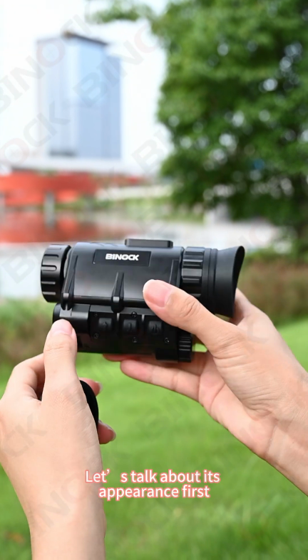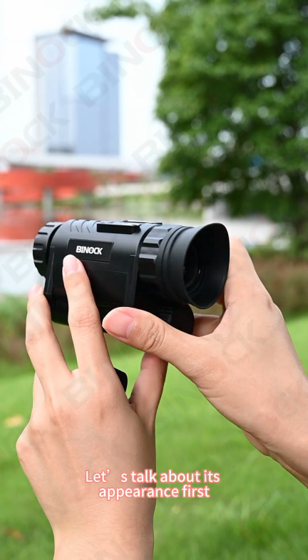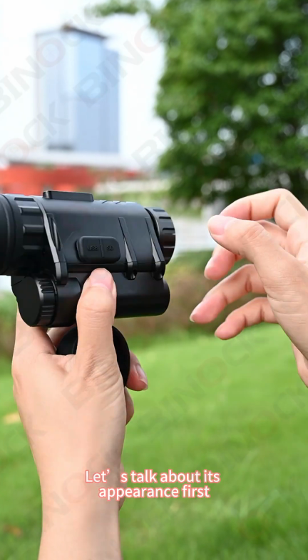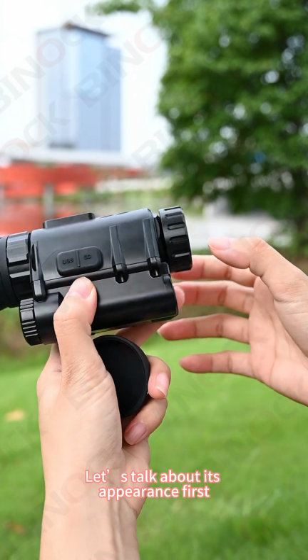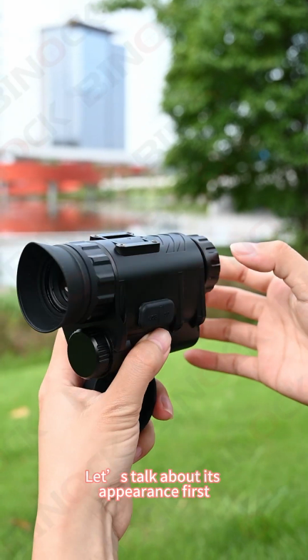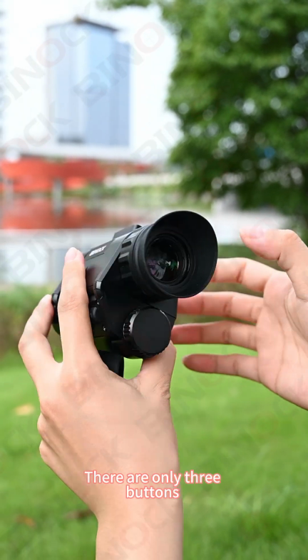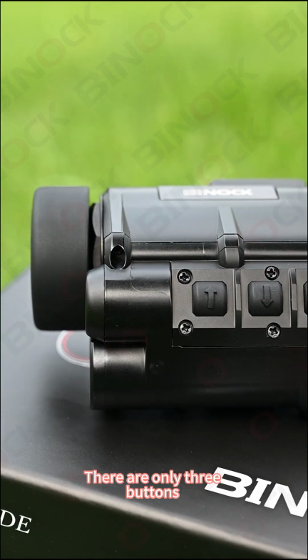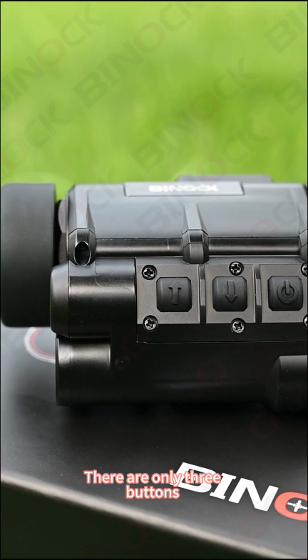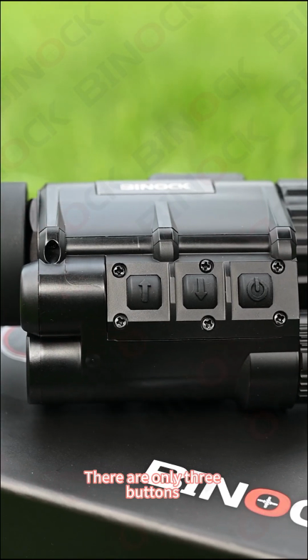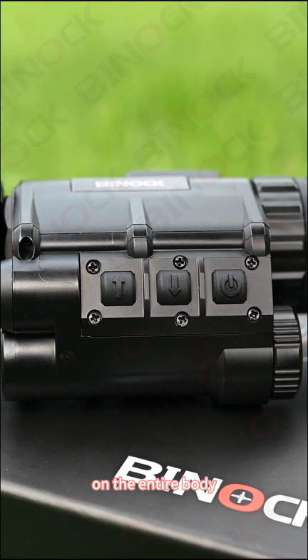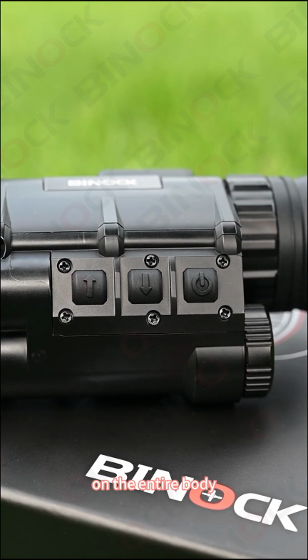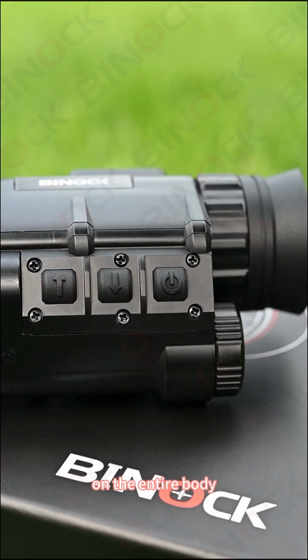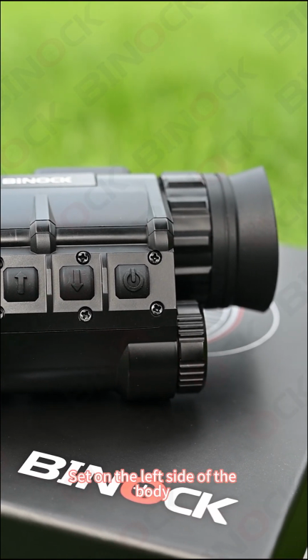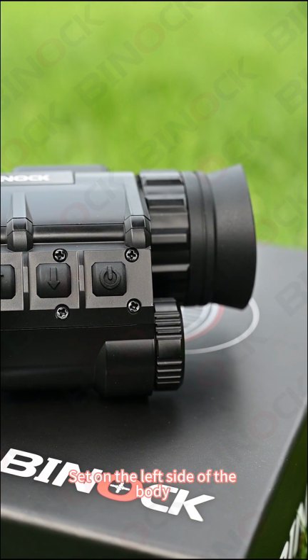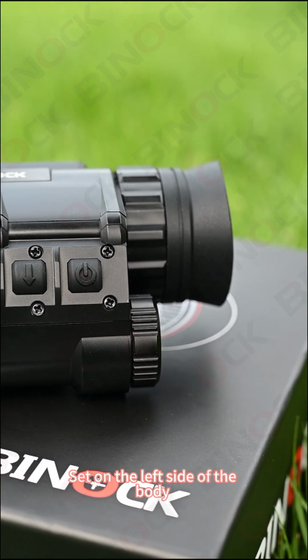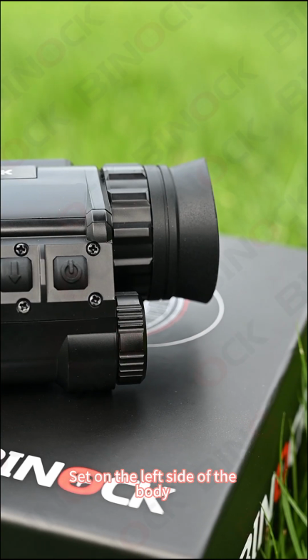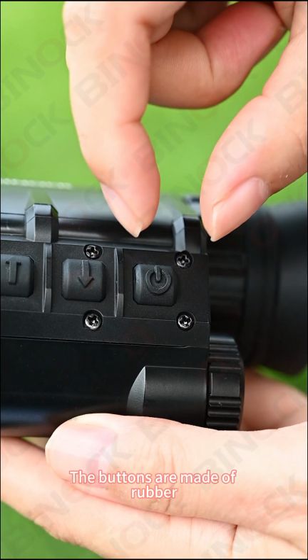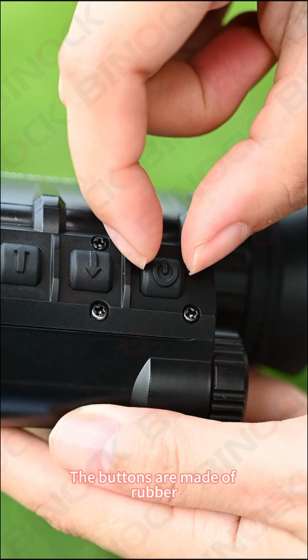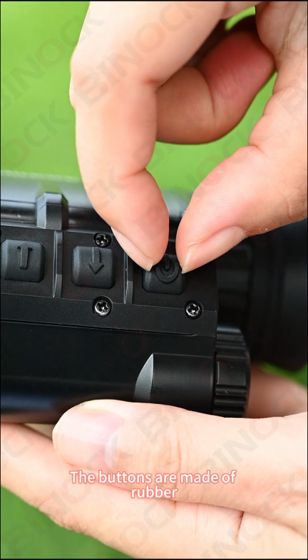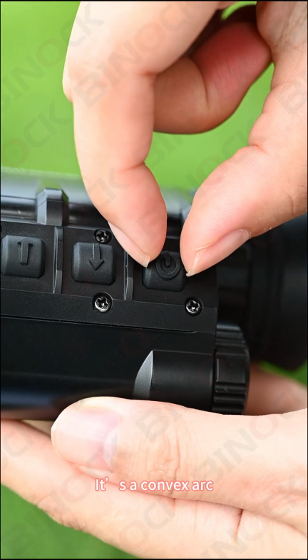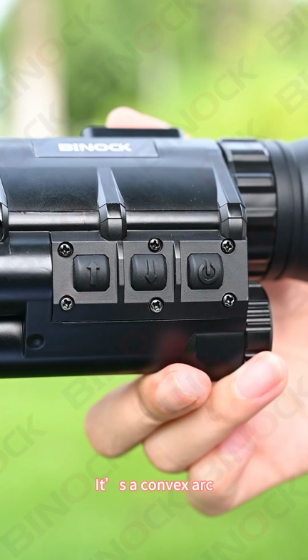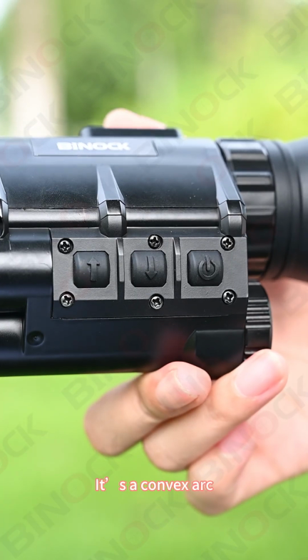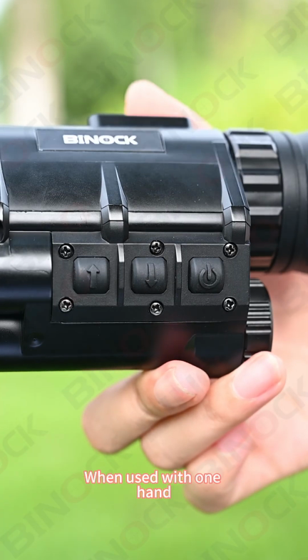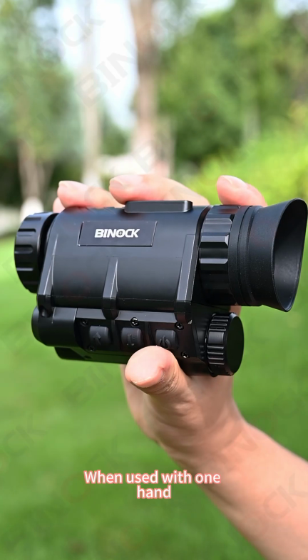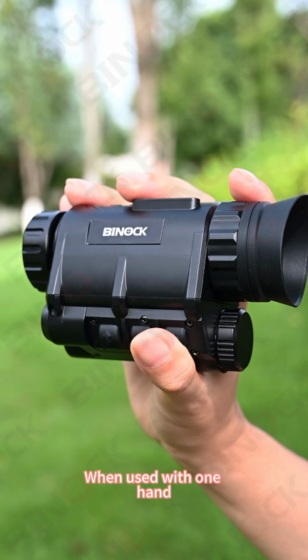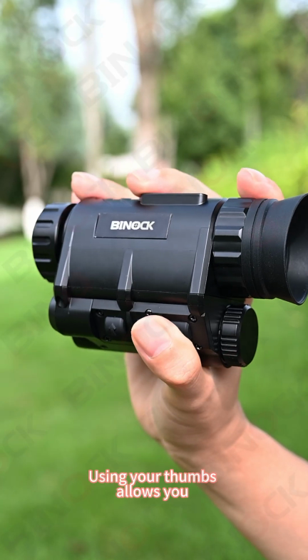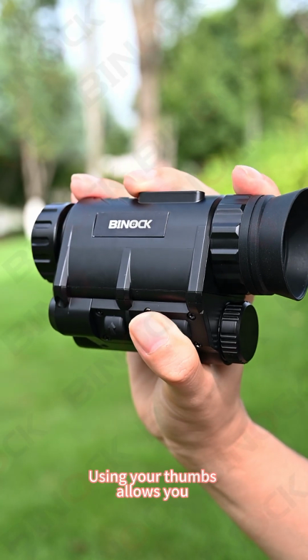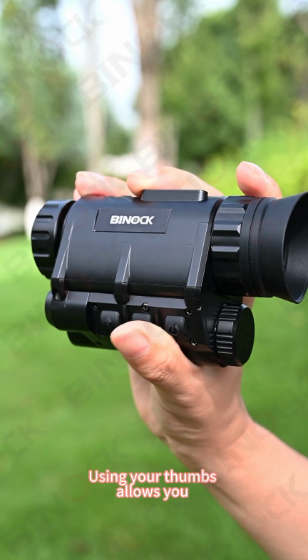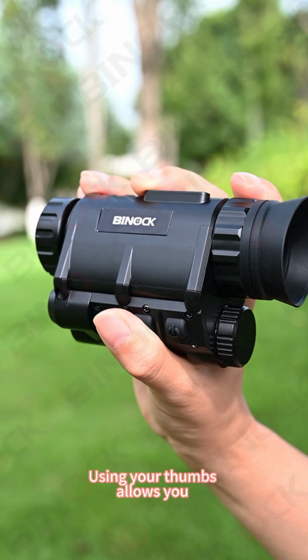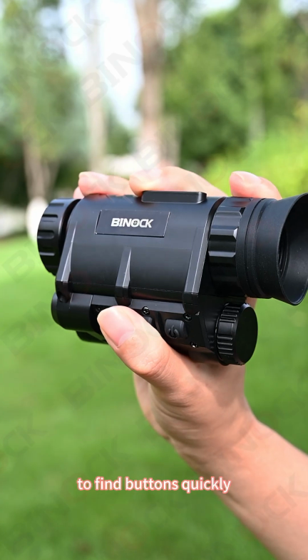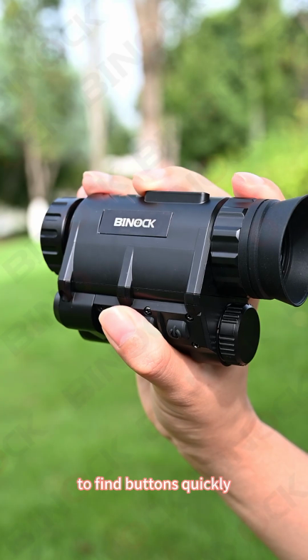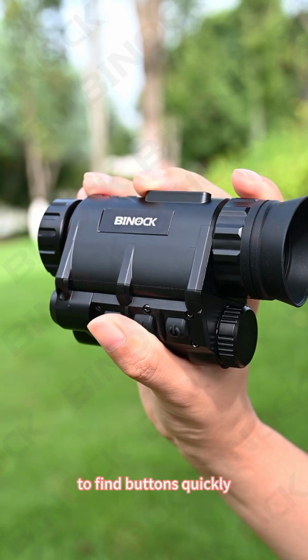Let's talk about its appearance first. There are only three buttons on the entire body, set on the left side. The buttons are made of rubber with a convex arc shape. When used with one hand, using your thumbs allows you to find the buttons quickly.